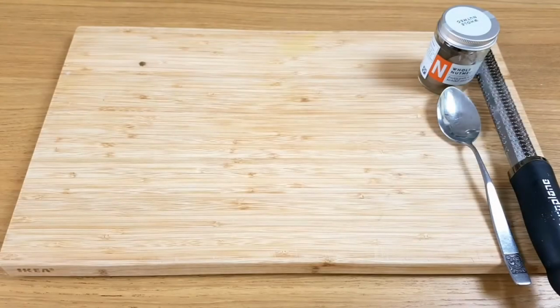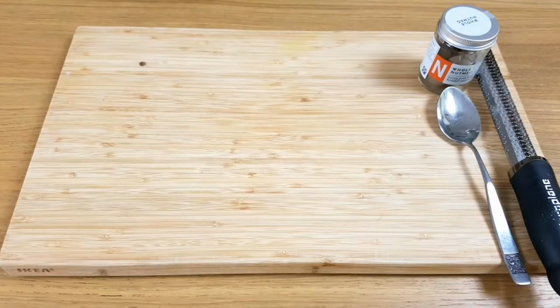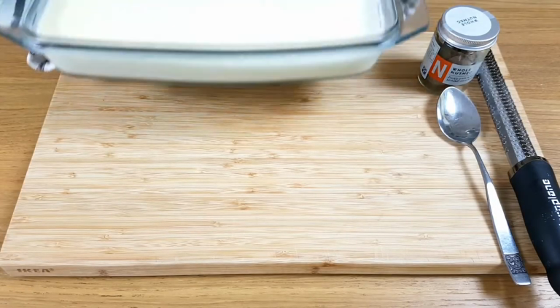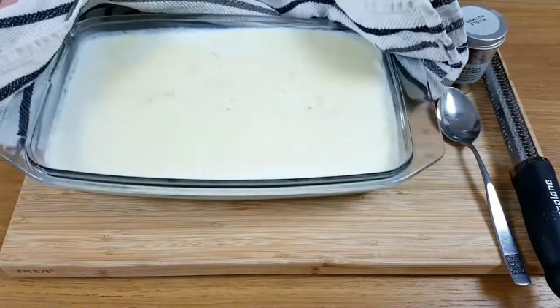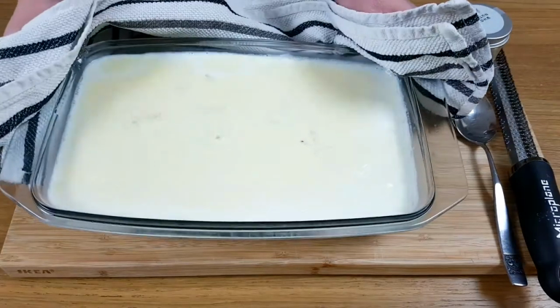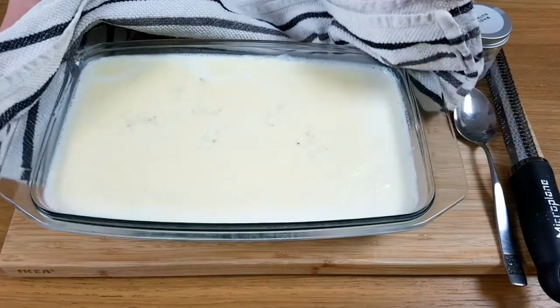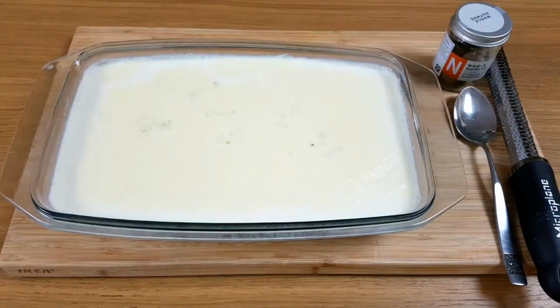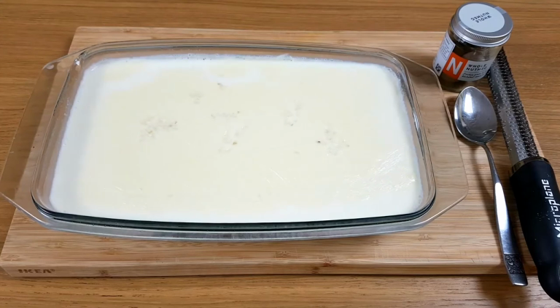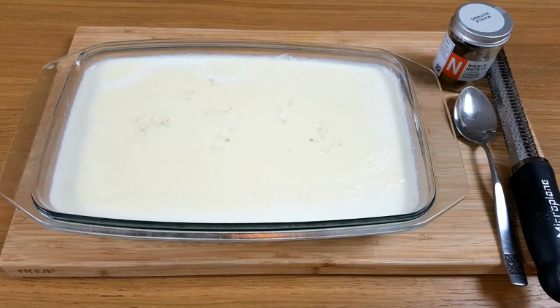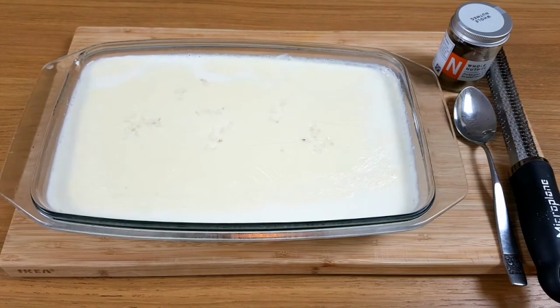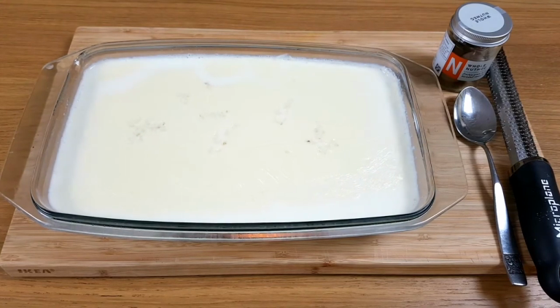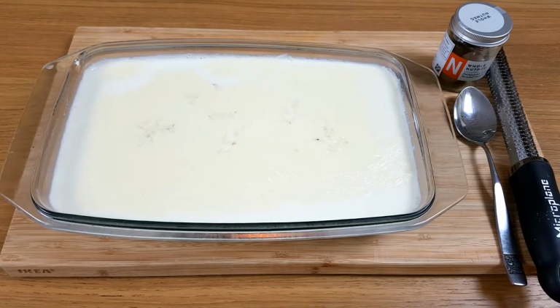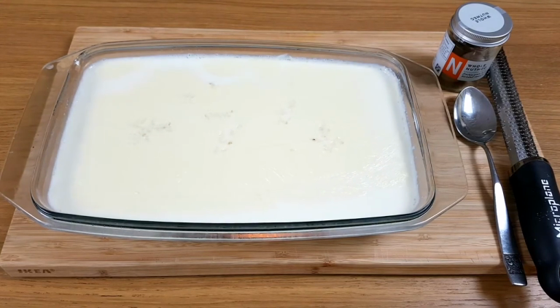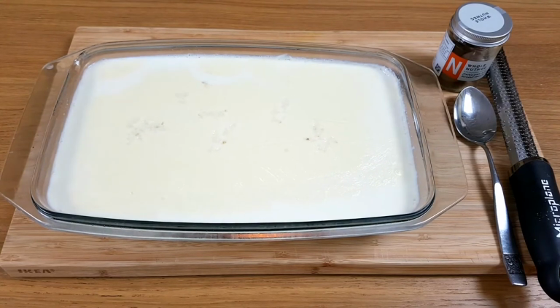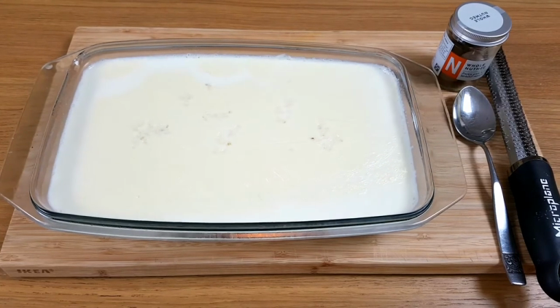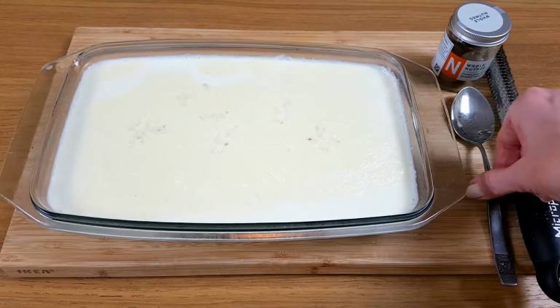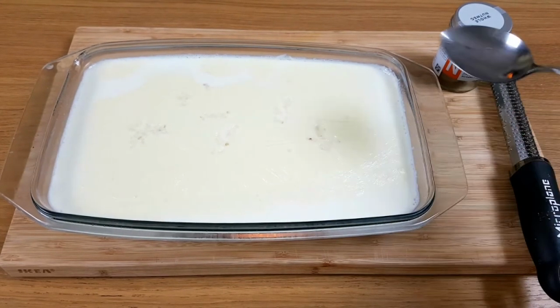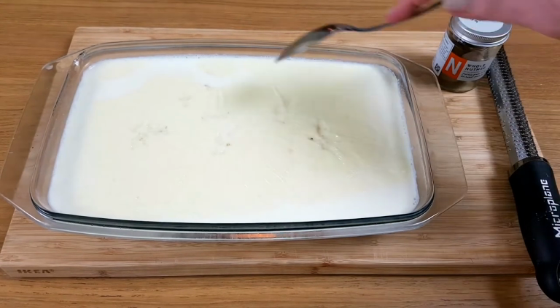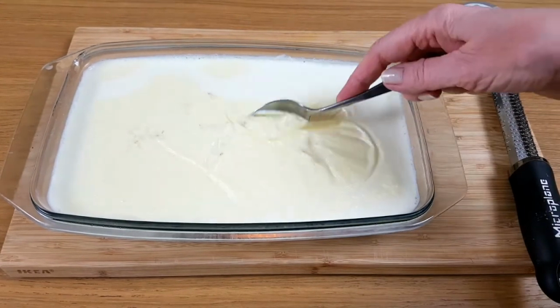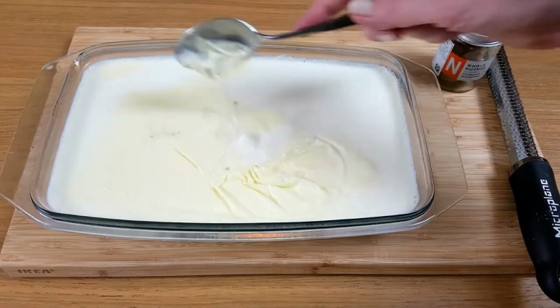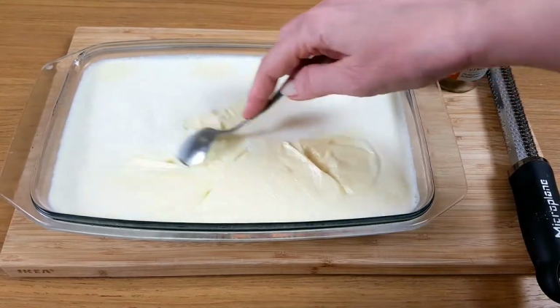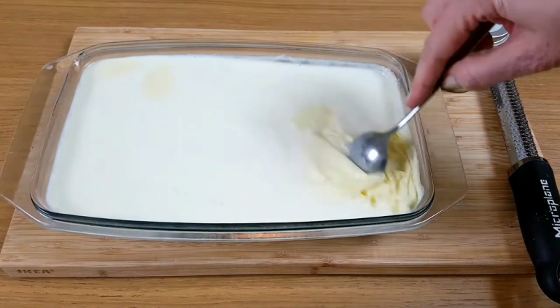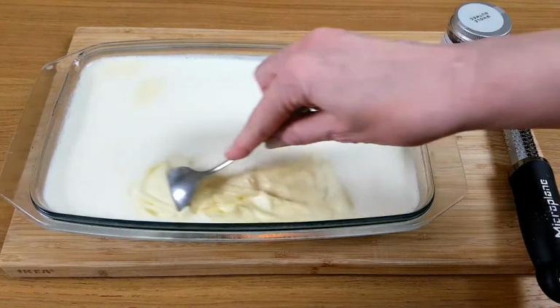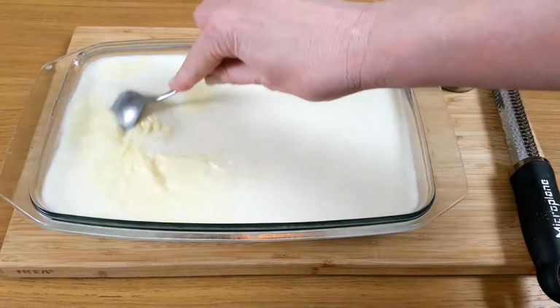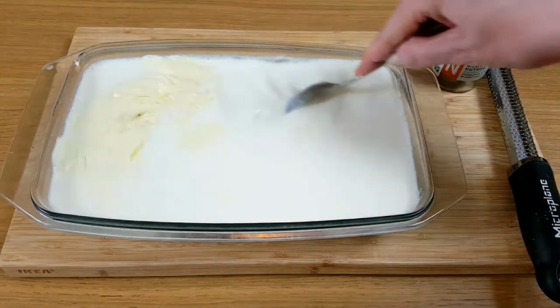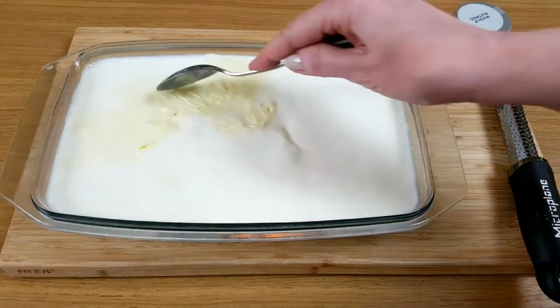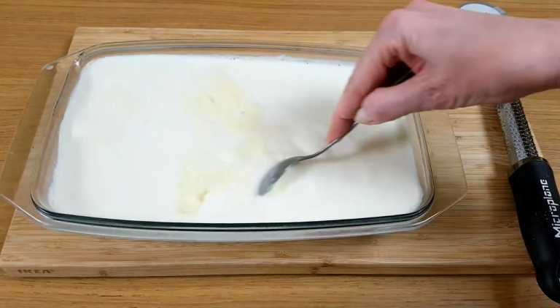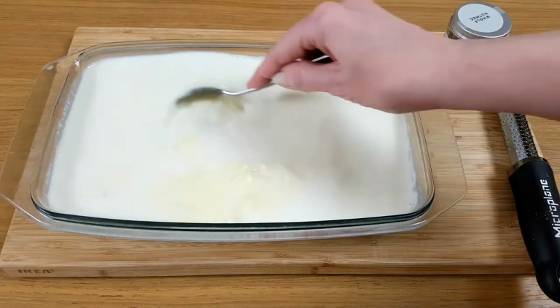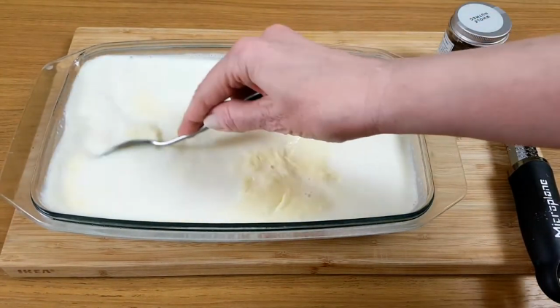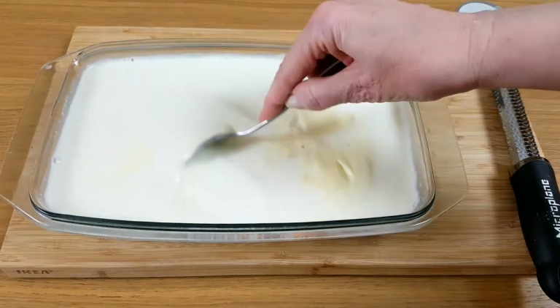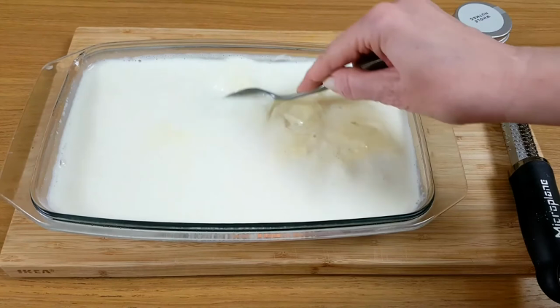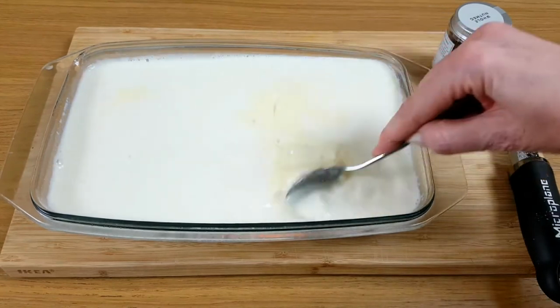After it's been in for that time, we need to take it out and give it a stir. This helps the rice to move about a bit and not all clogged together in the bottom of the bowl. So a good stir to separate the rice.